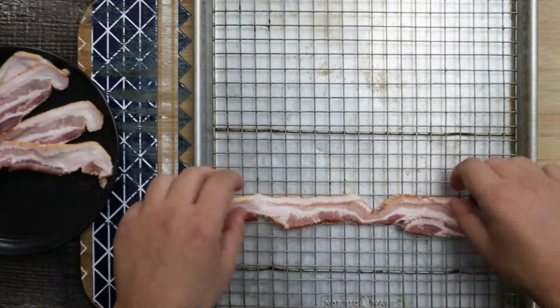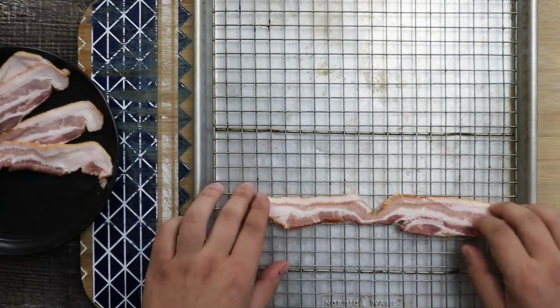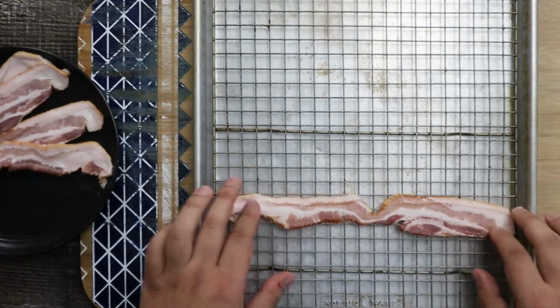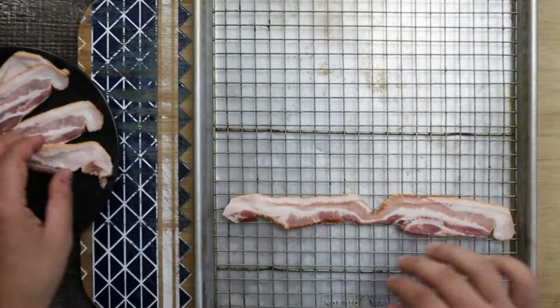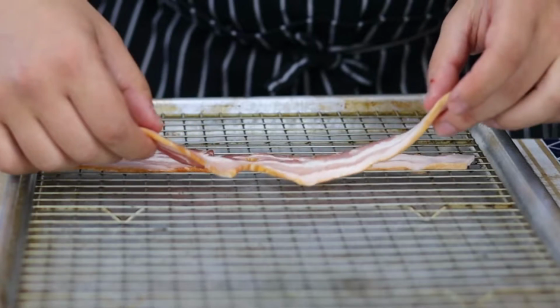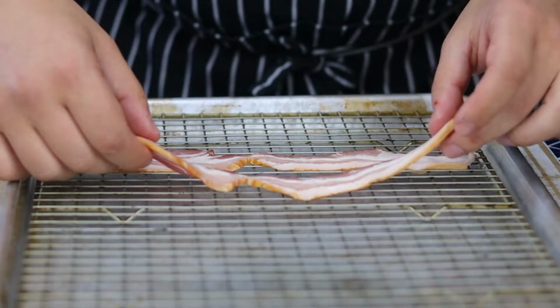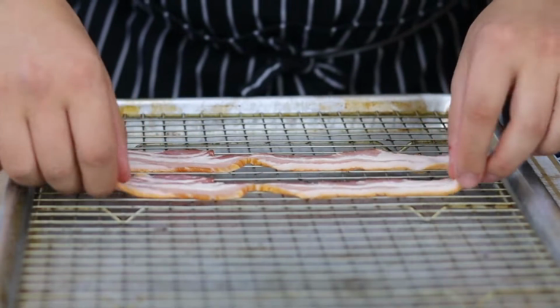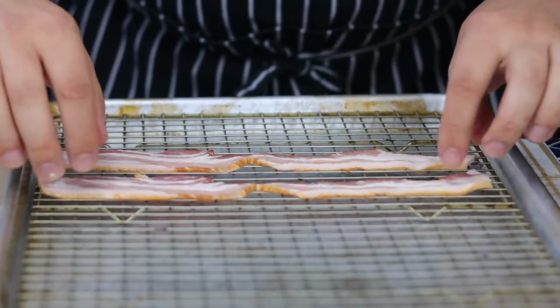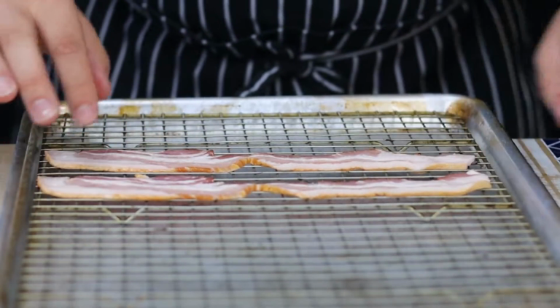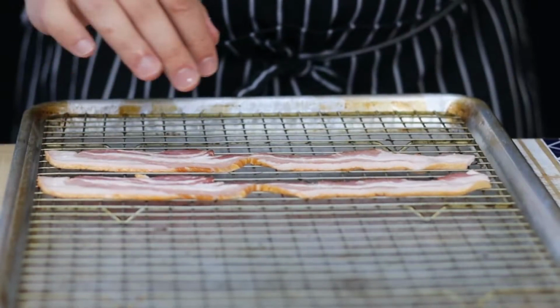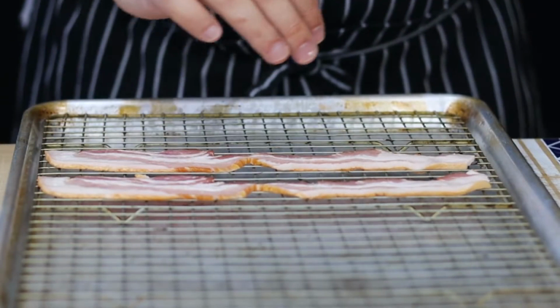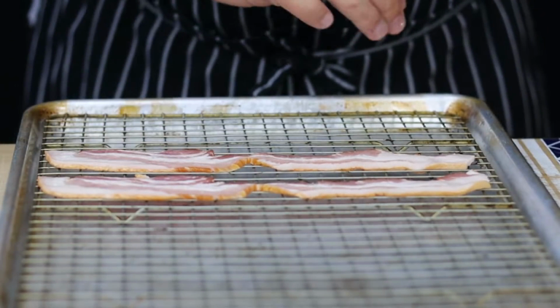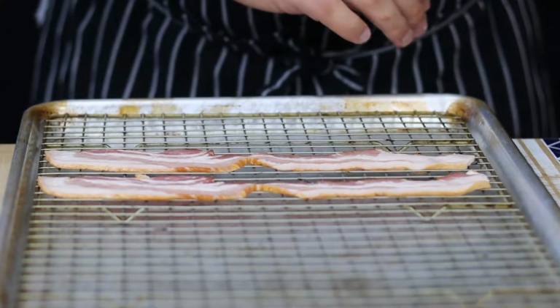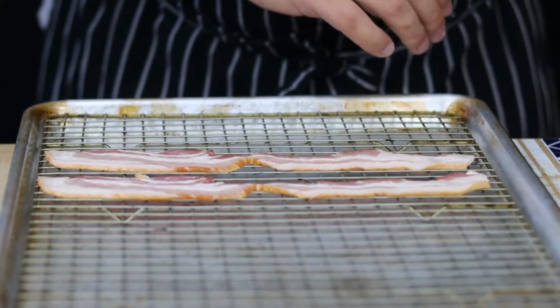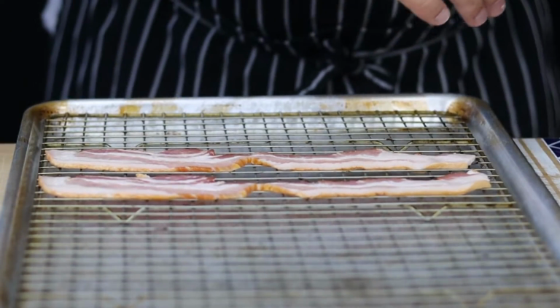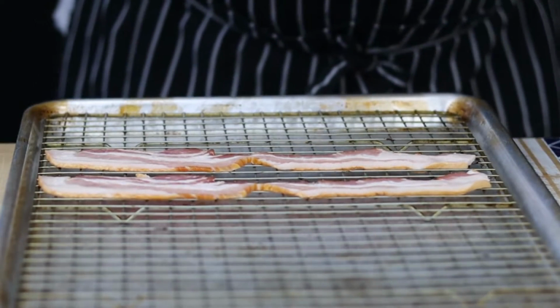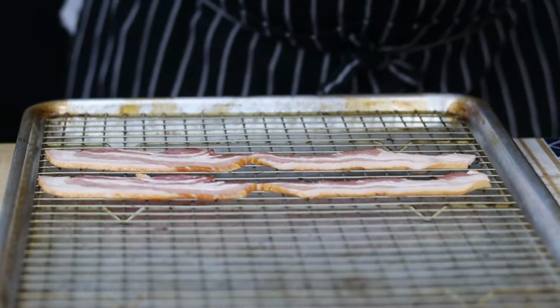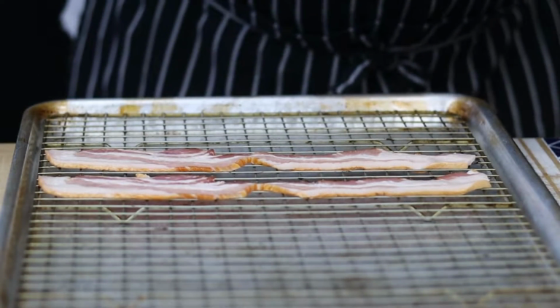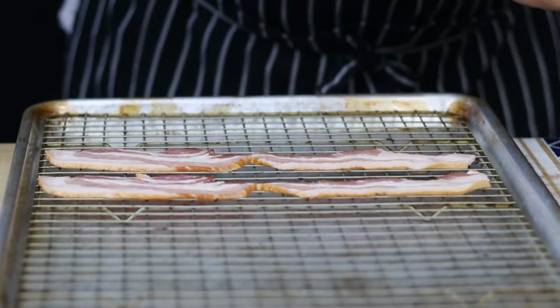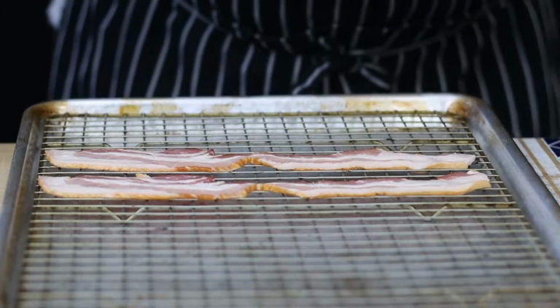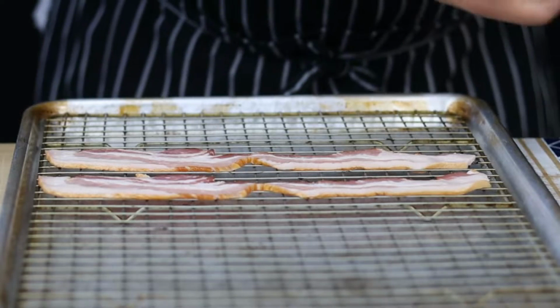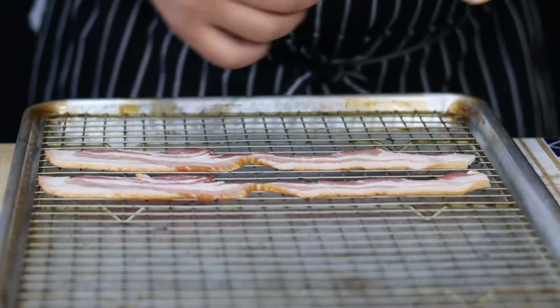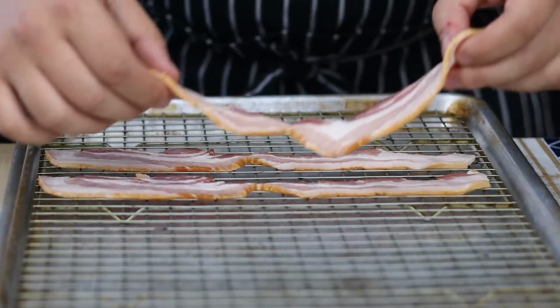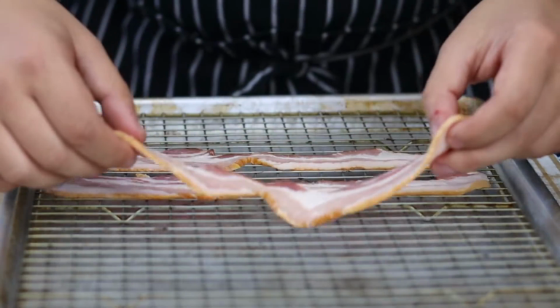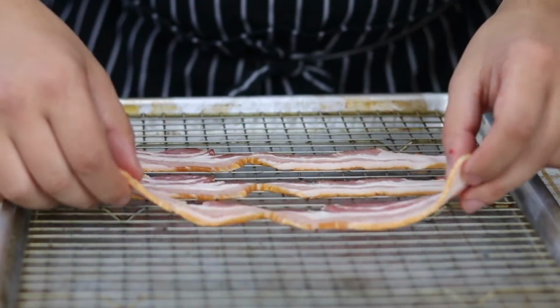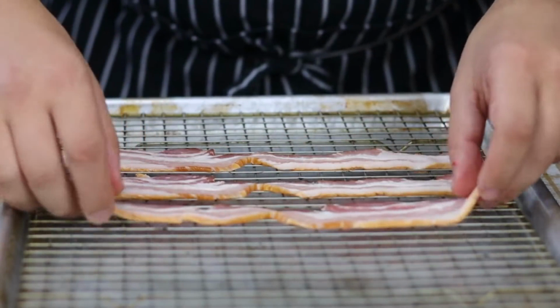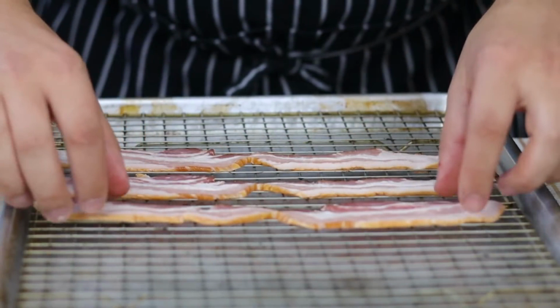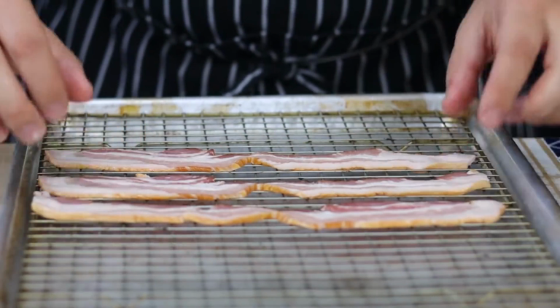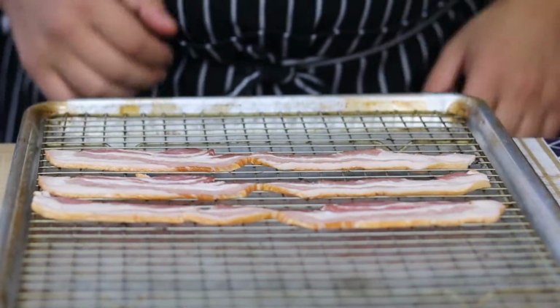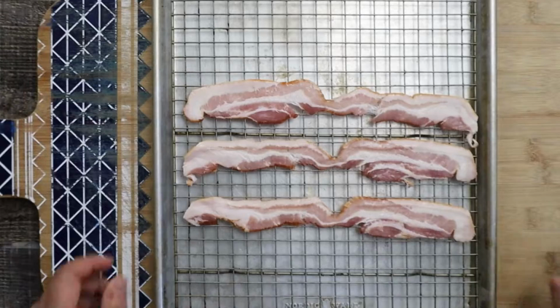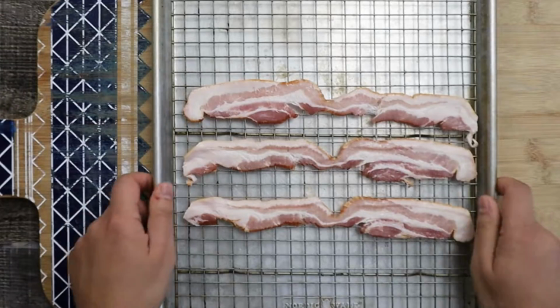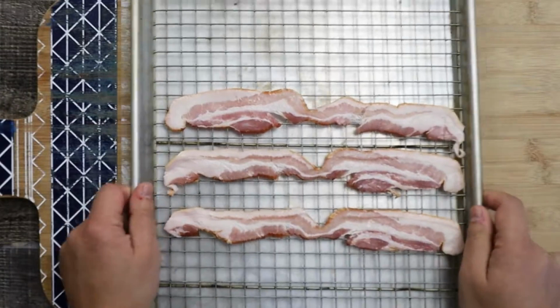First of all, let's cook the bacon. Take a sheet pan with a wire rack, place three slices of bacon, and place it into a preheated 350 degrees Fahrenheit oven for 20 to 25 minutes. Cook it until it's crispy.